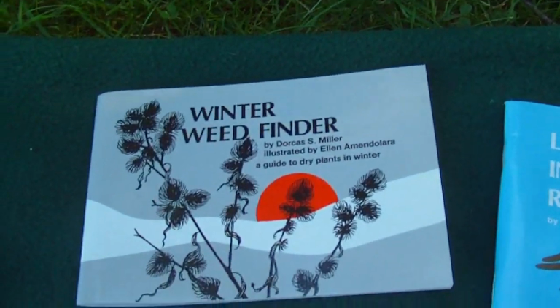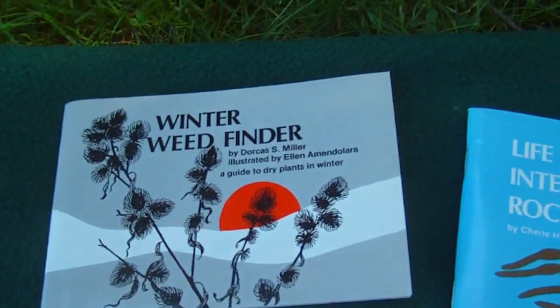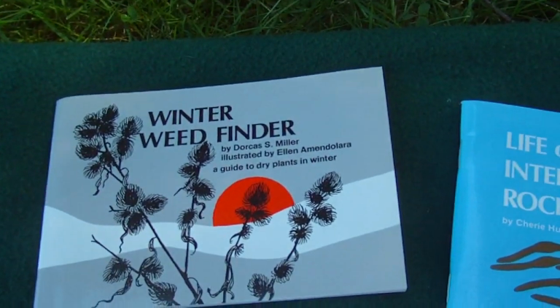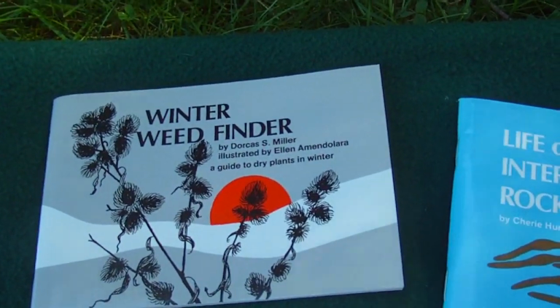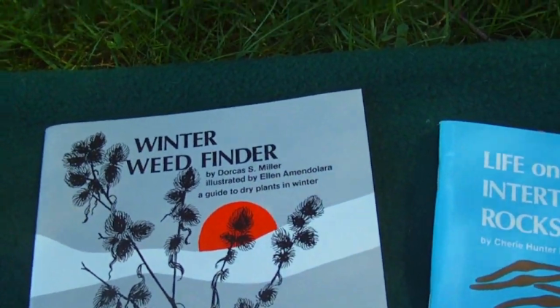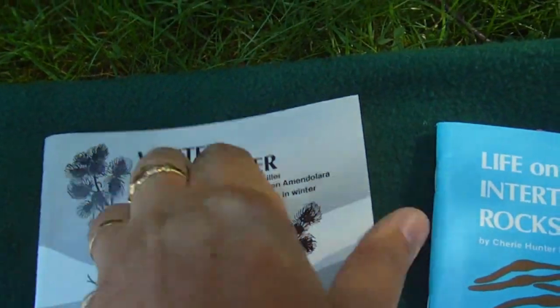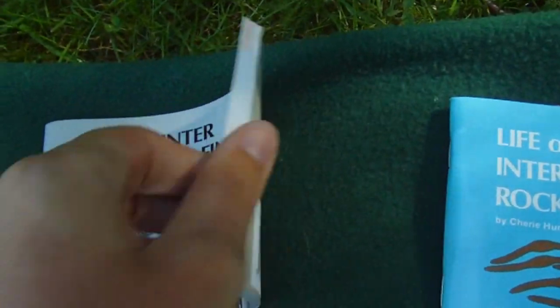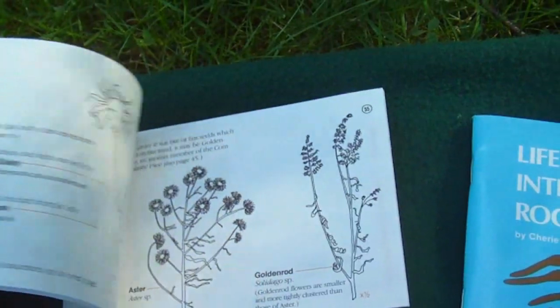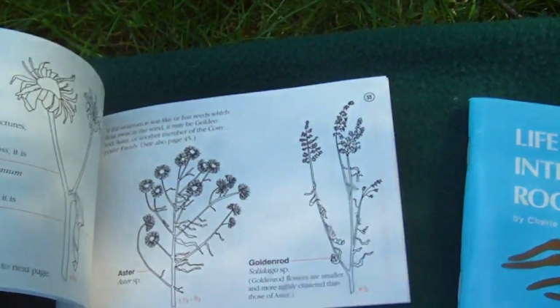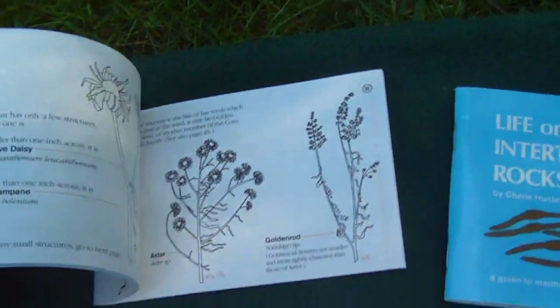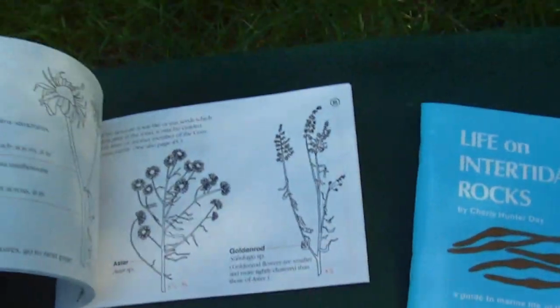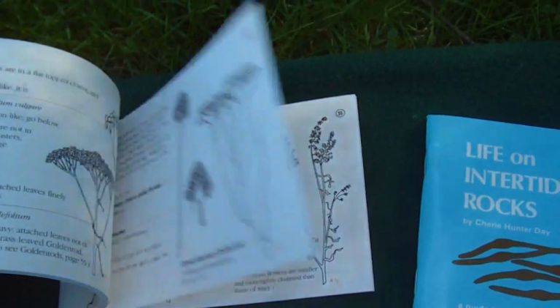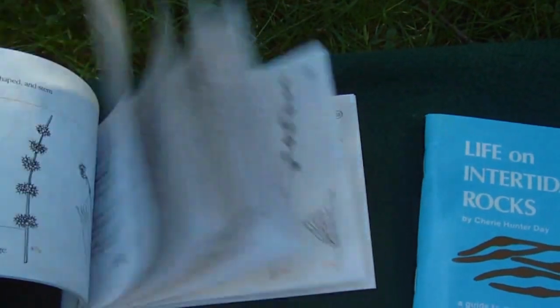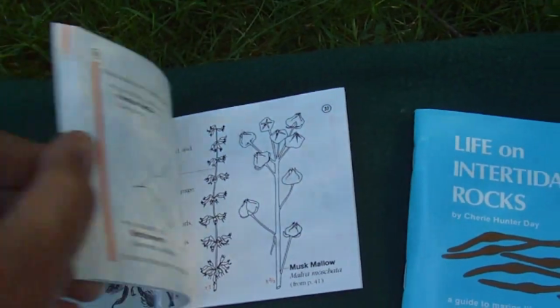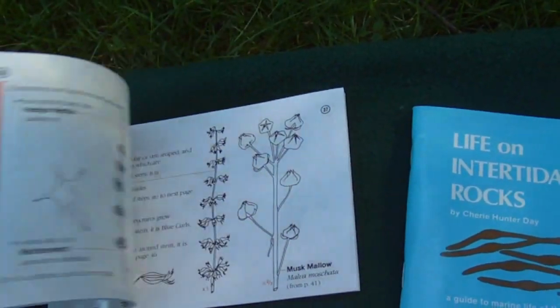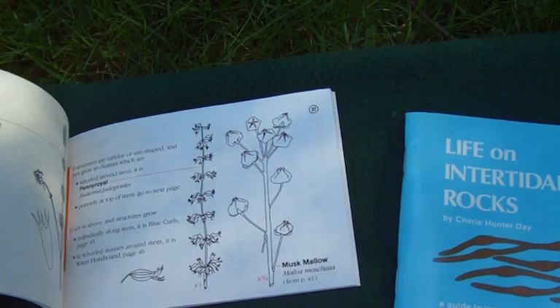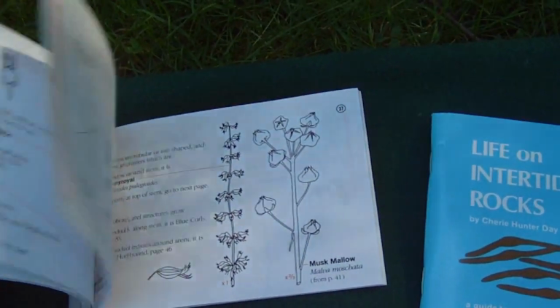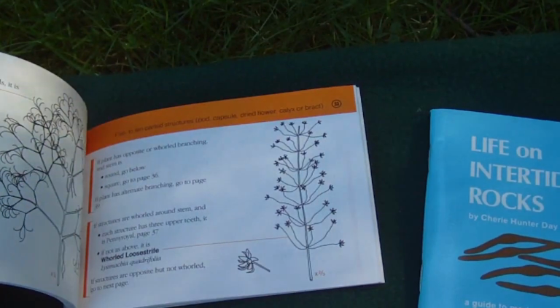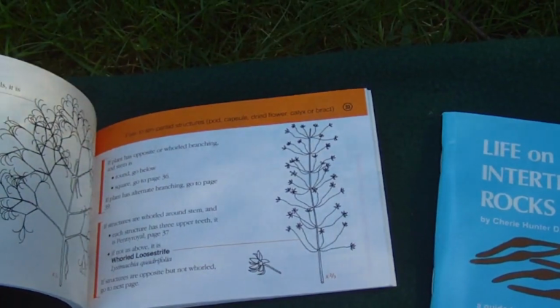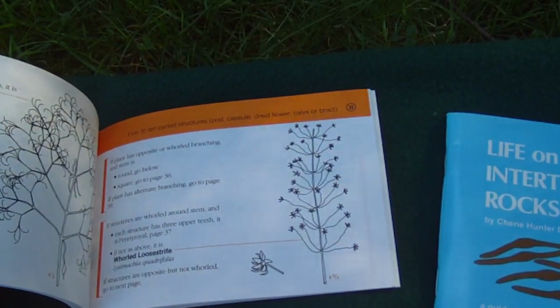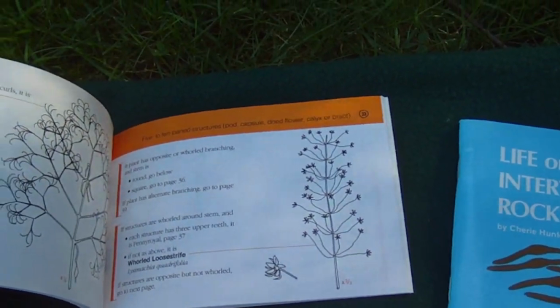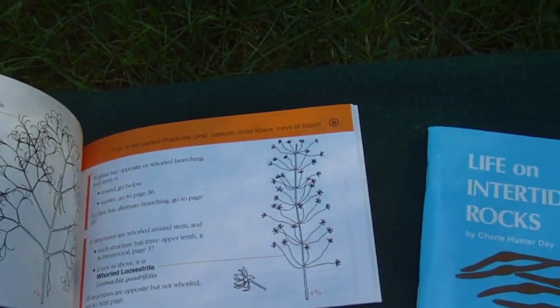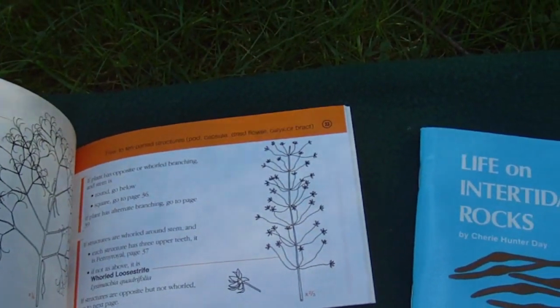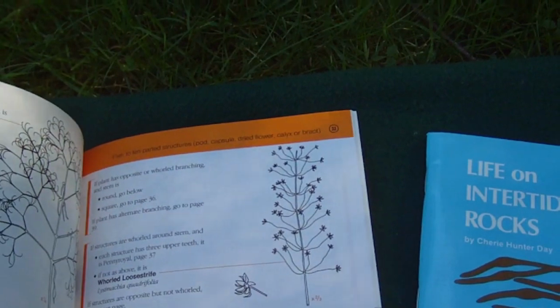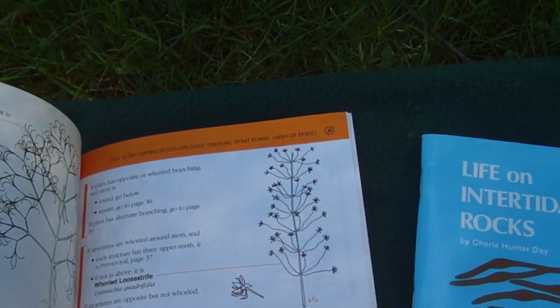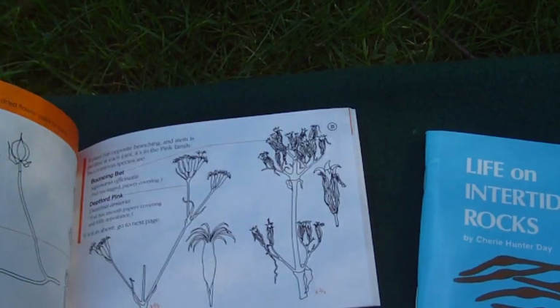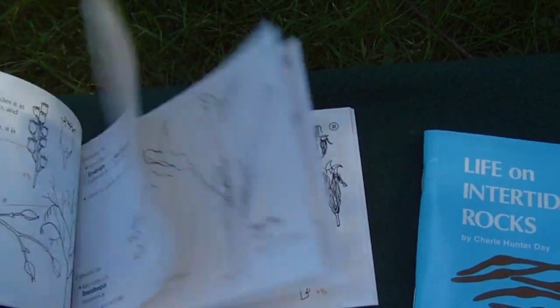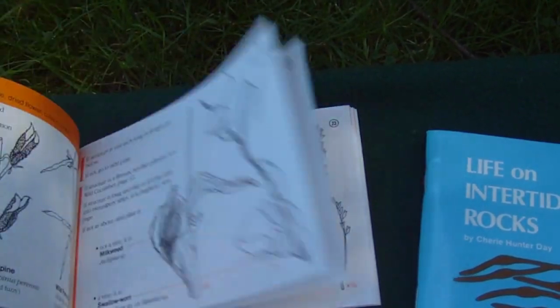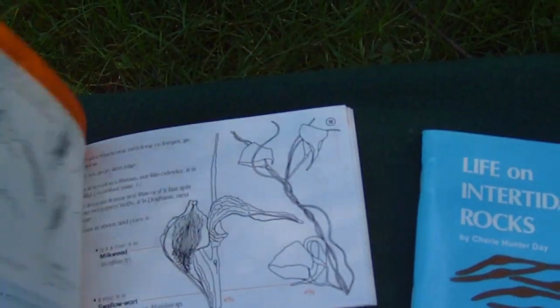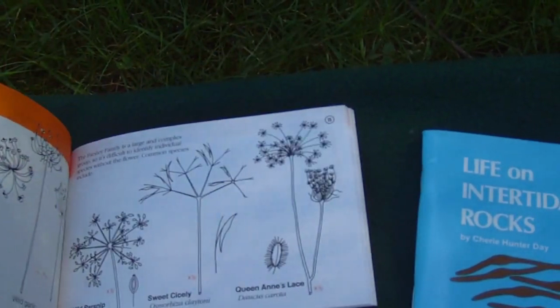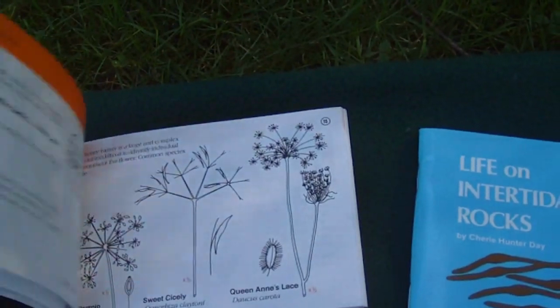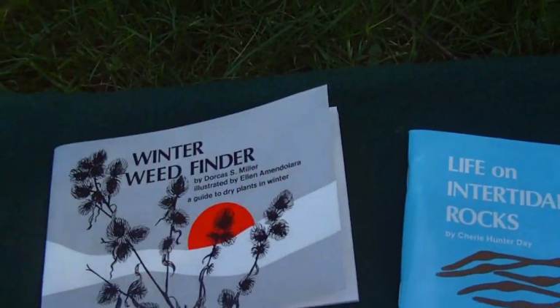In the winter, you'll find seed pods on the plants. So this Winter Weed Finder will help you to identify them by looking at the seeds and the pods. It's a really good book.